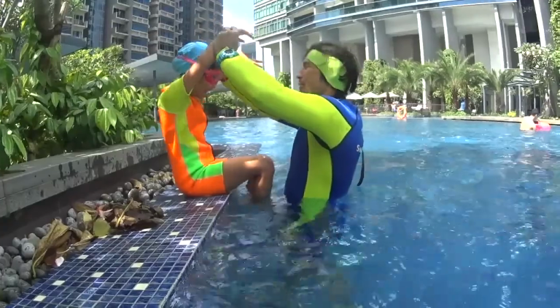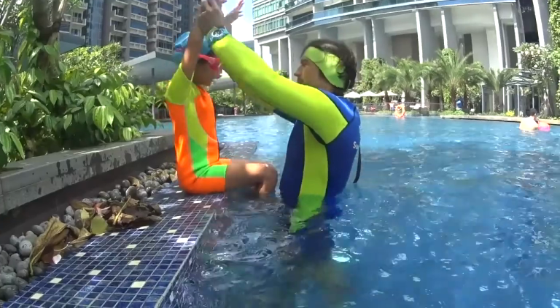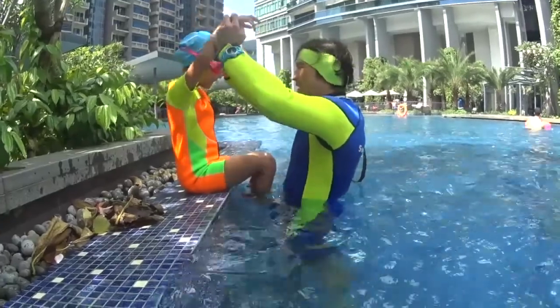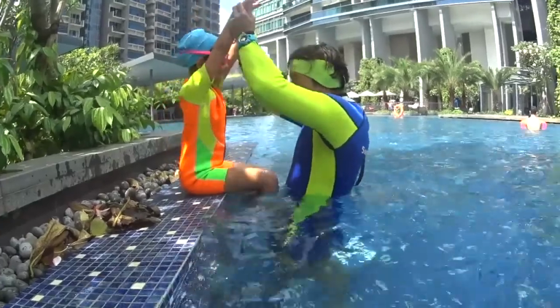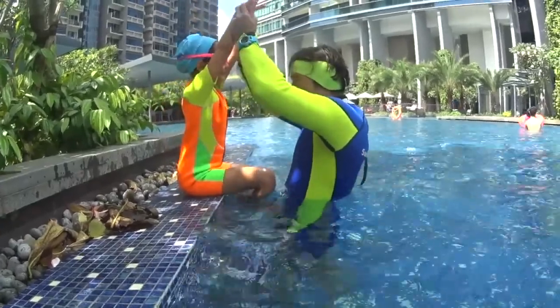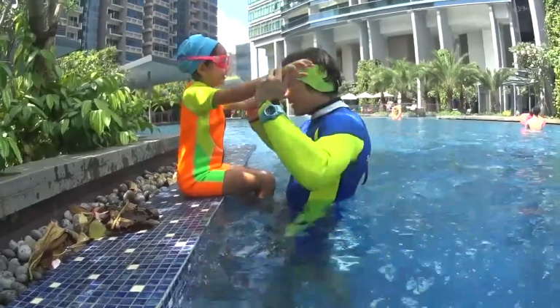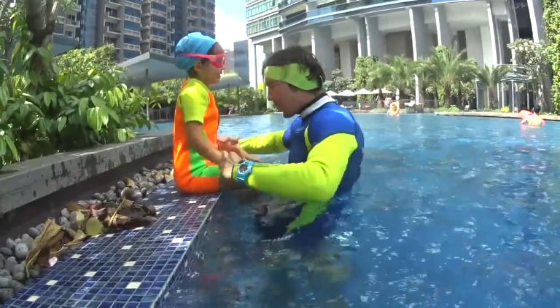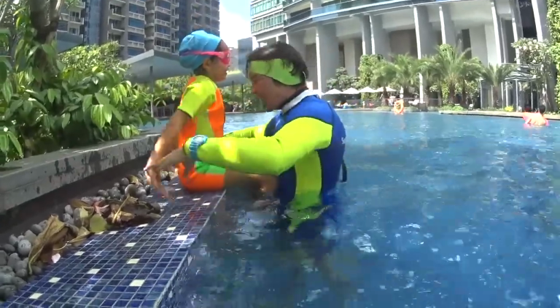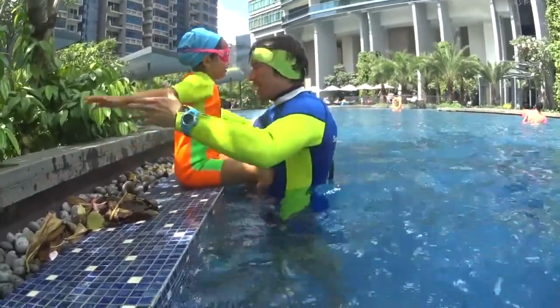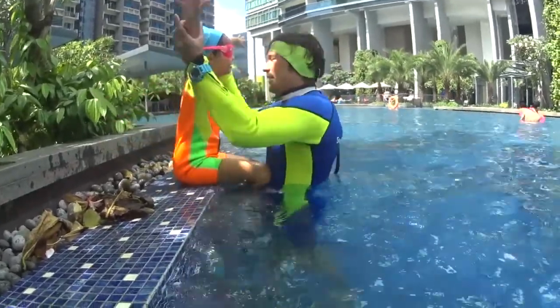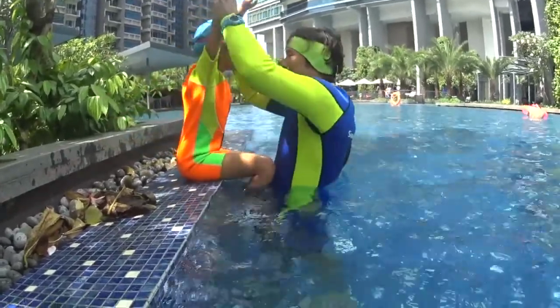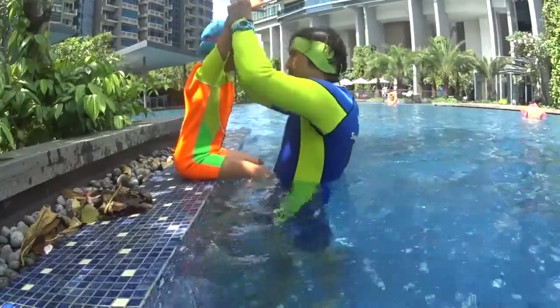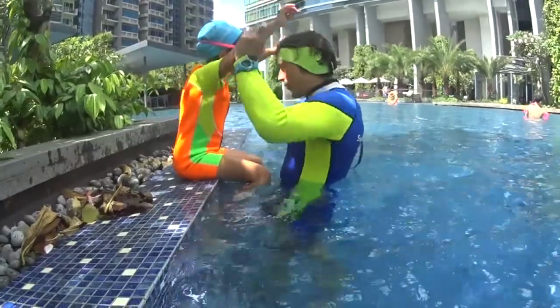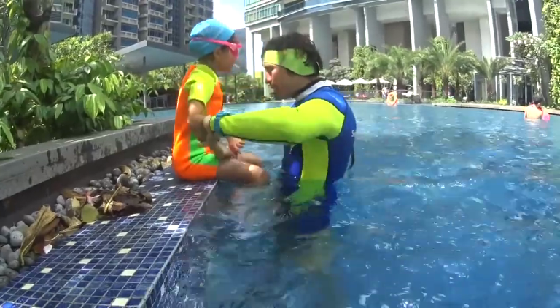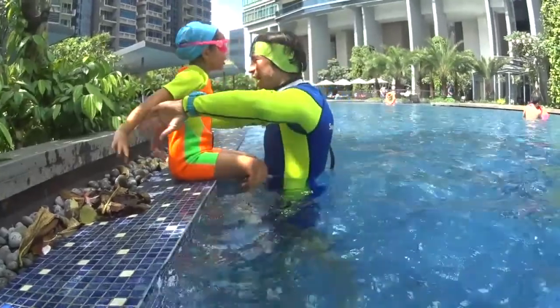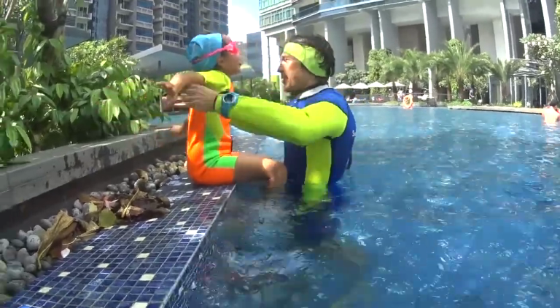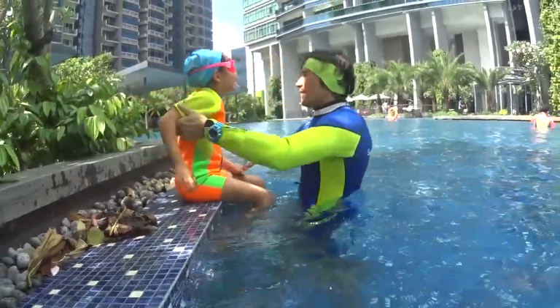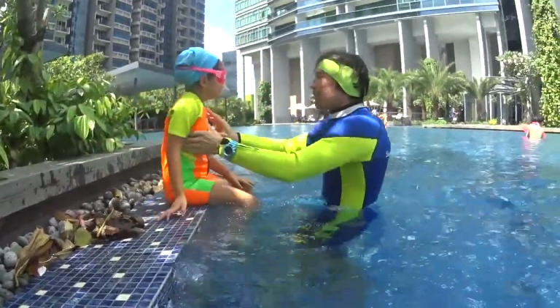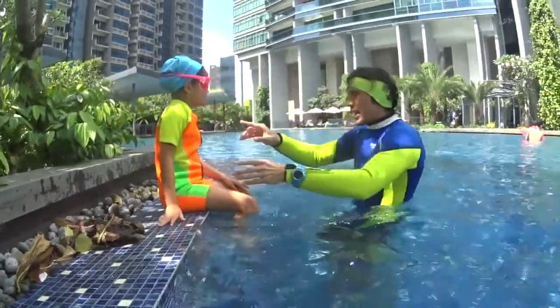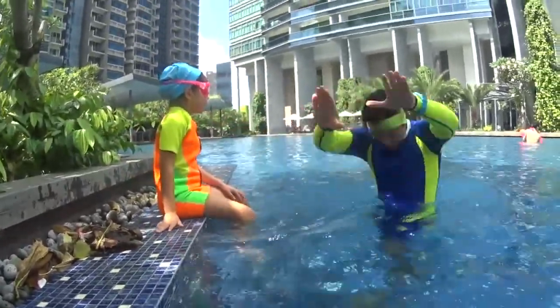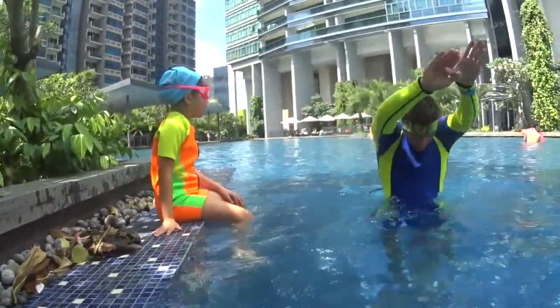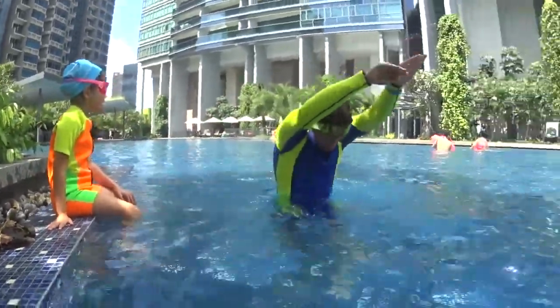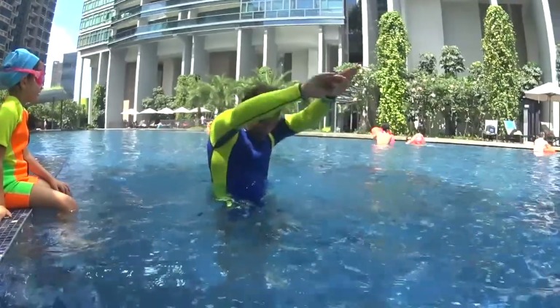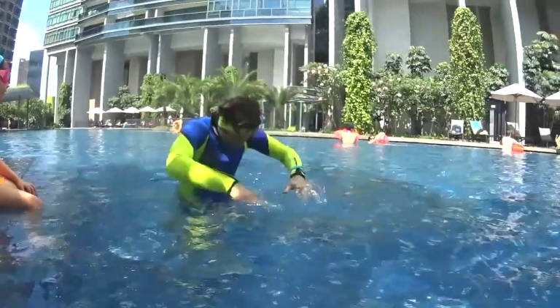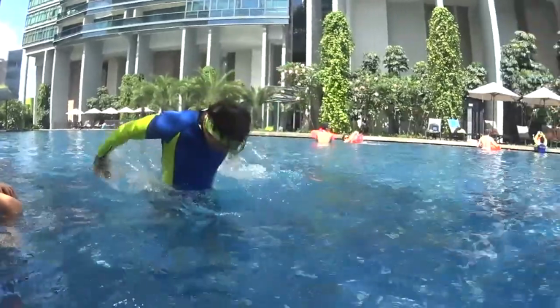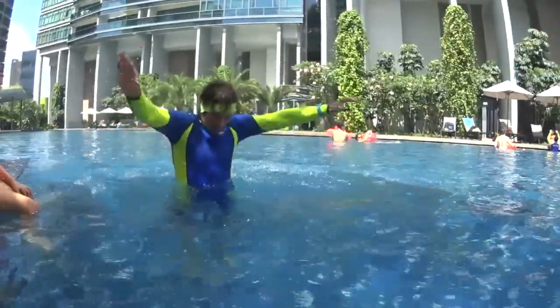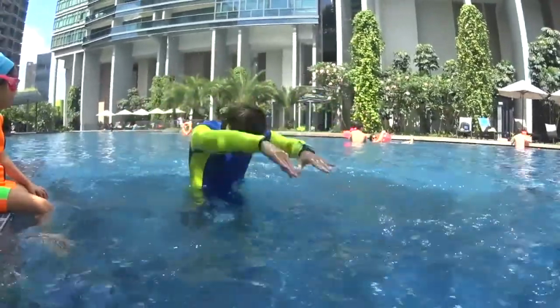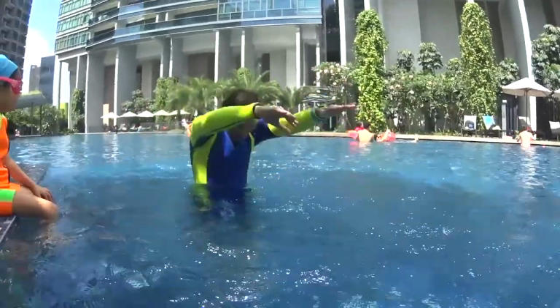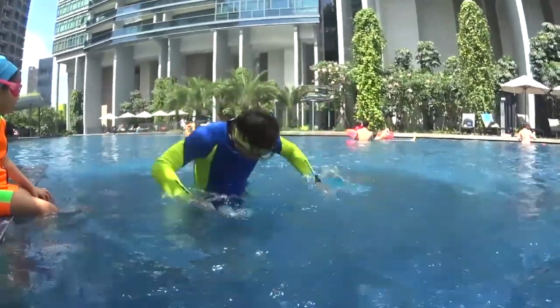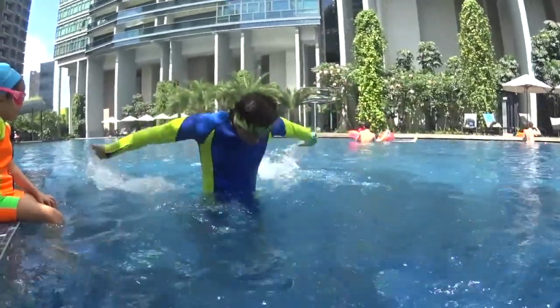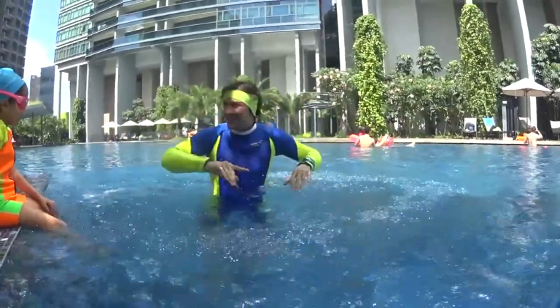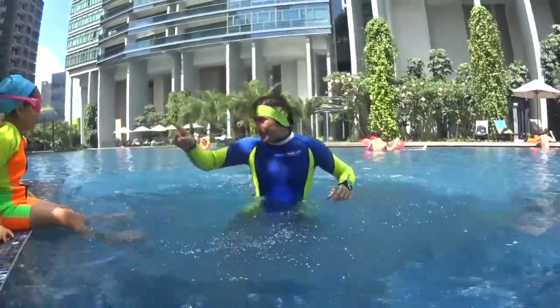One dolphin, two dolphins — you can move your hand, don't breathe. Three dolphins, four dolphins — don't breathe. Never breathe. So look: one, two, three, four. Never breathe.